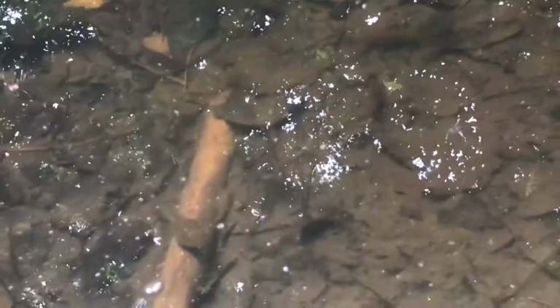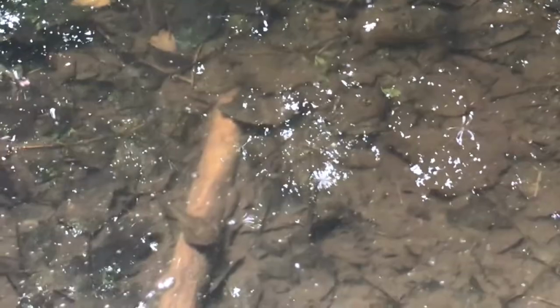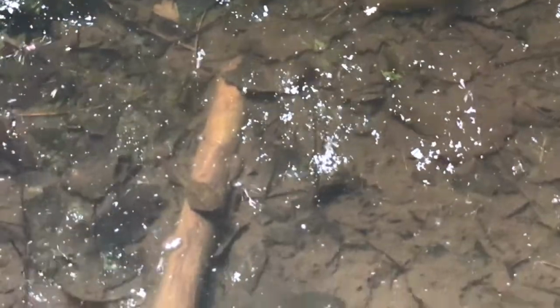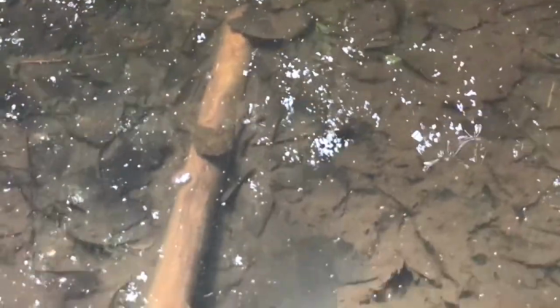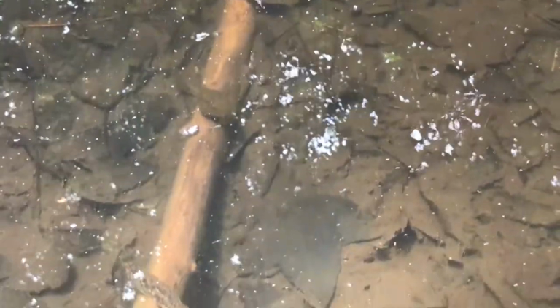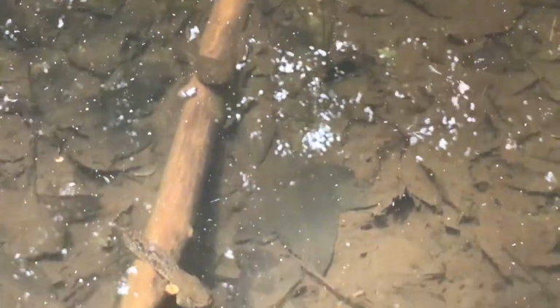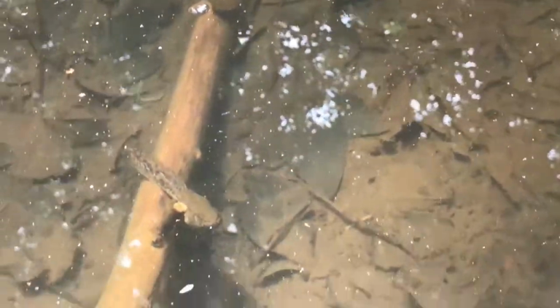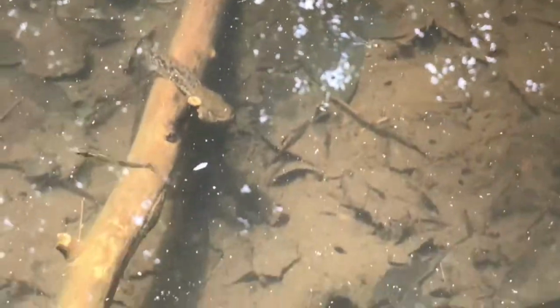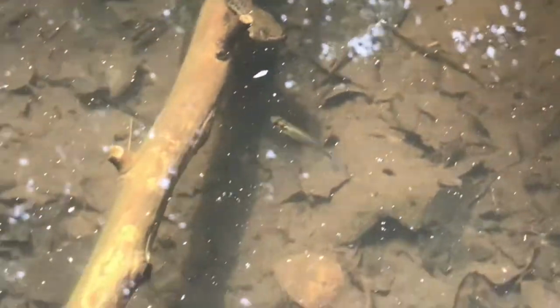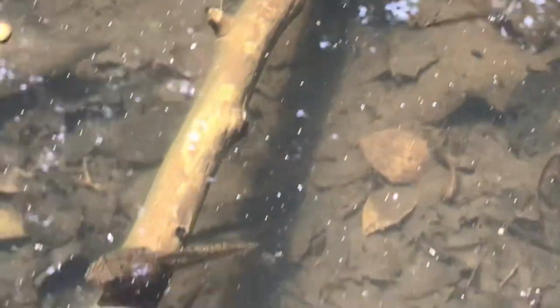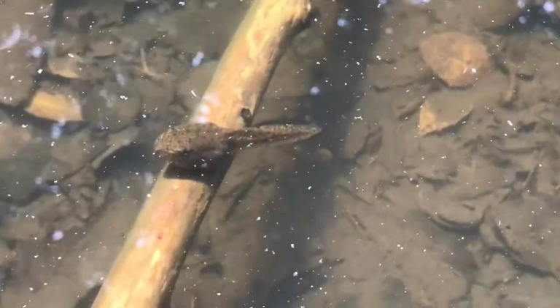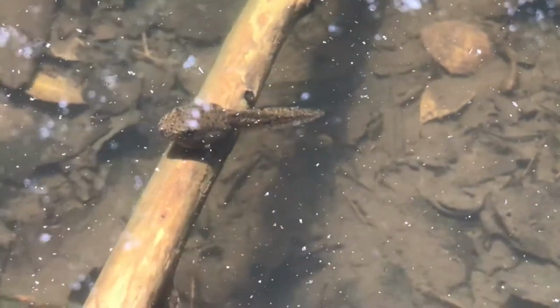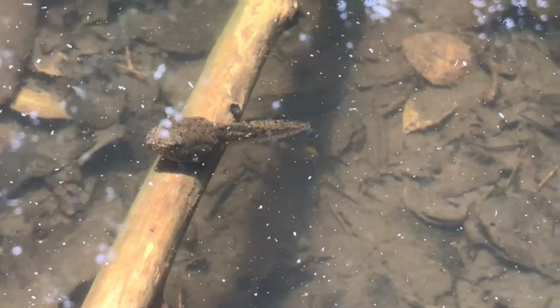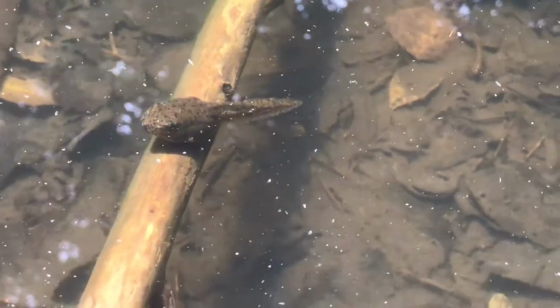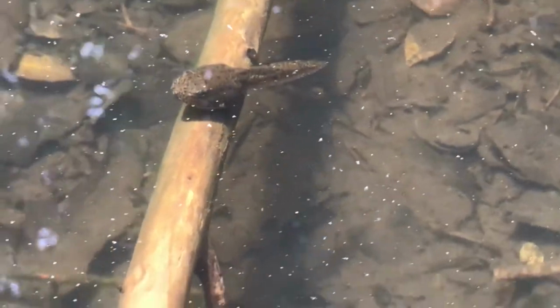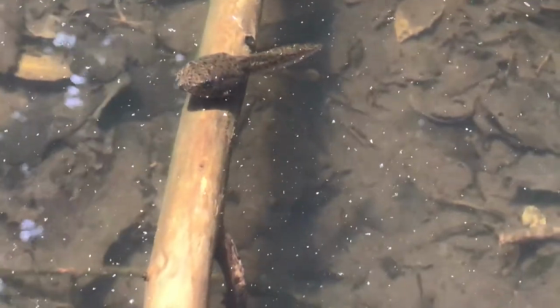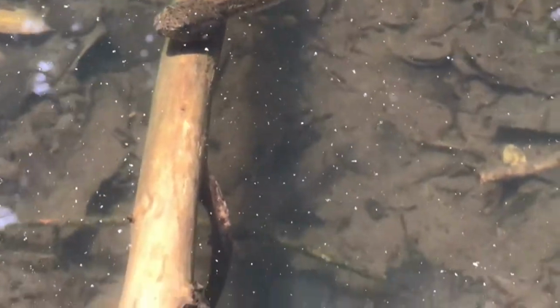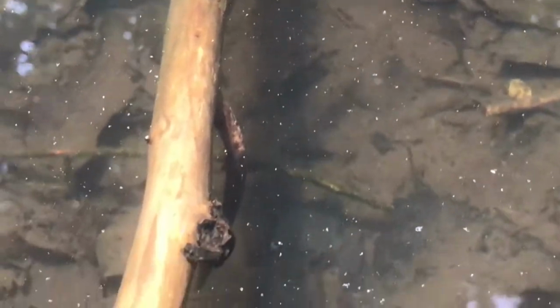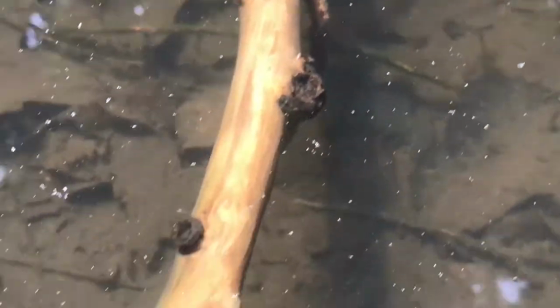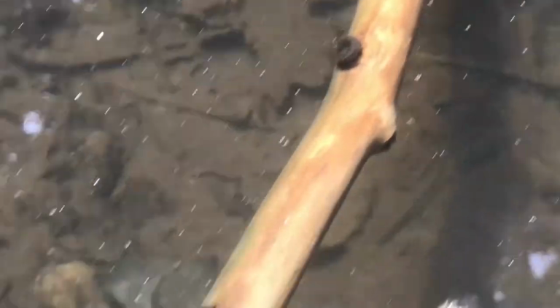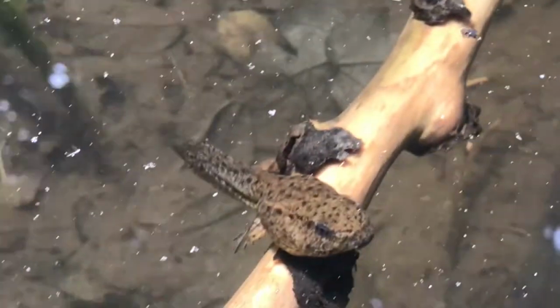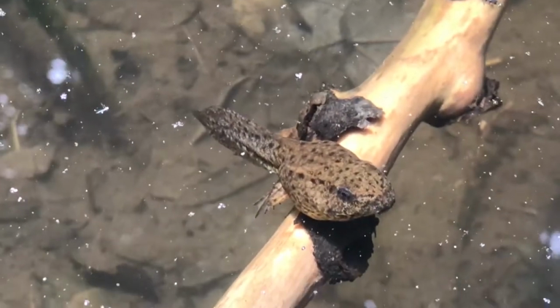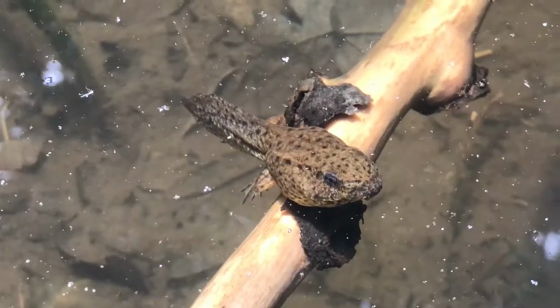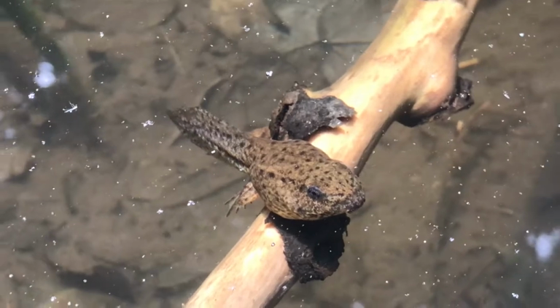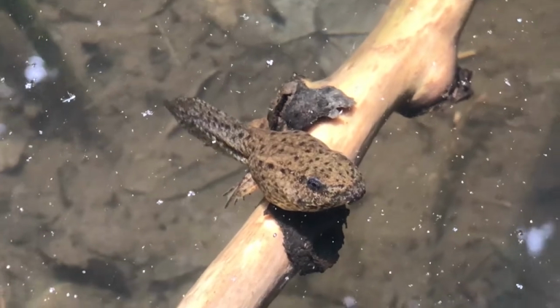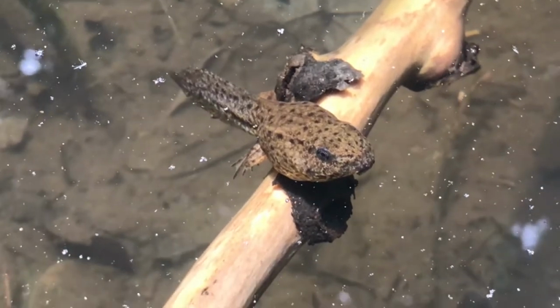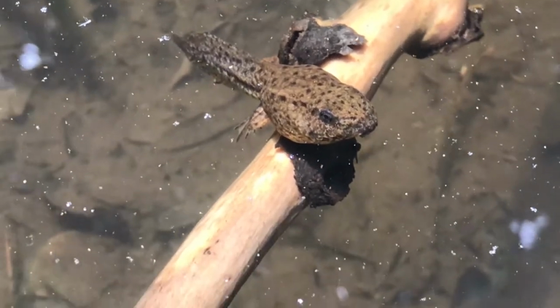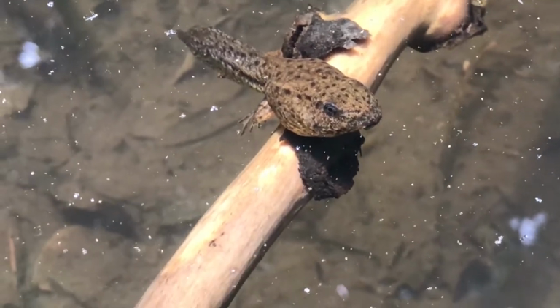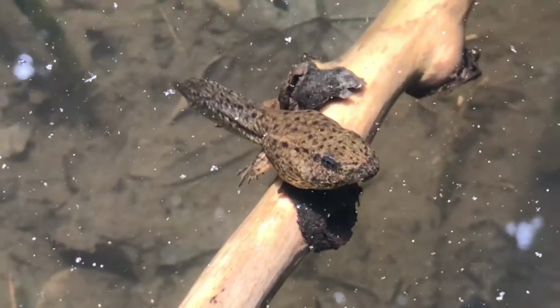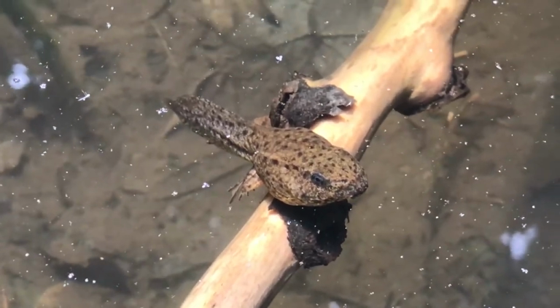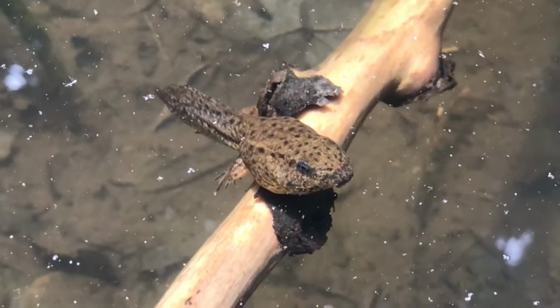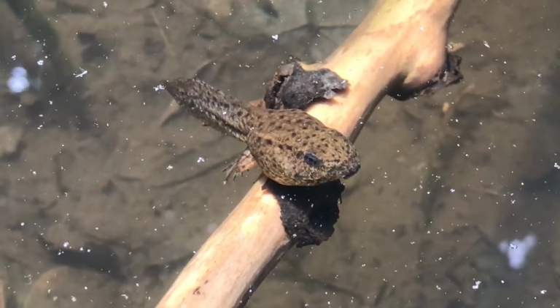The tadpole goes through many changes in its metamorphosis into a frog. Its tail that helps them to swim in the water becomes reabsorbed into their body.